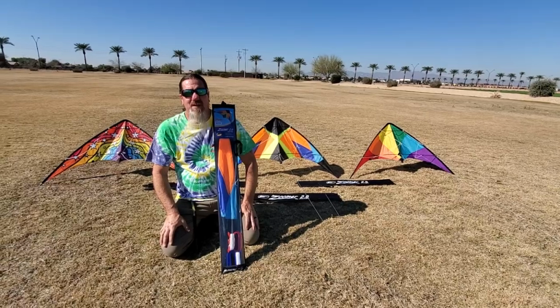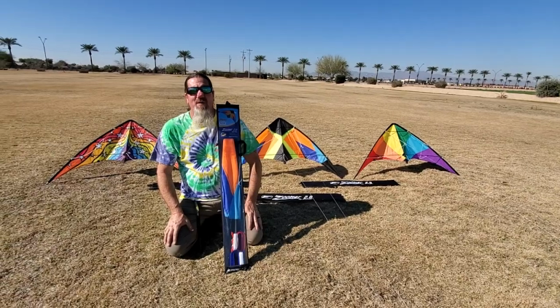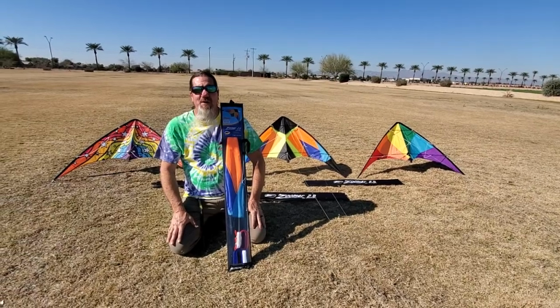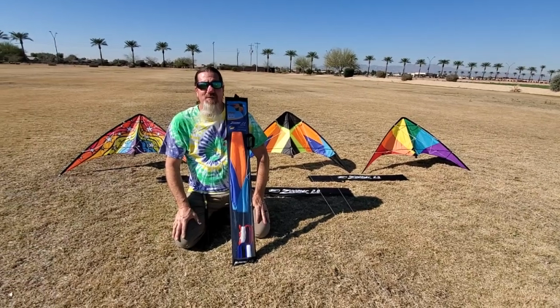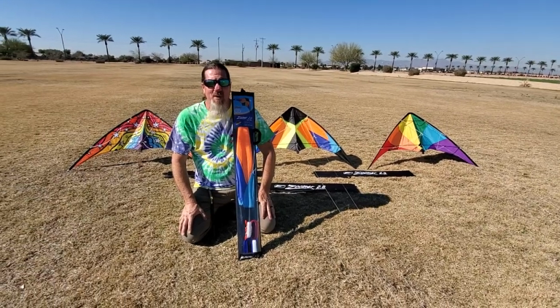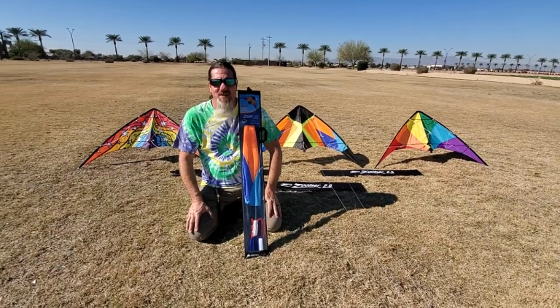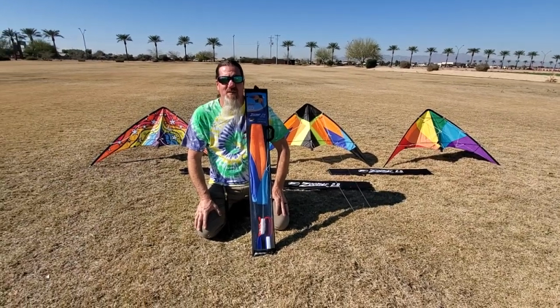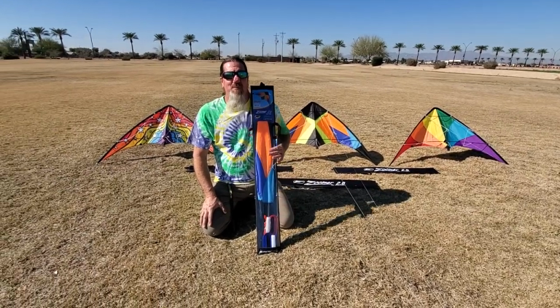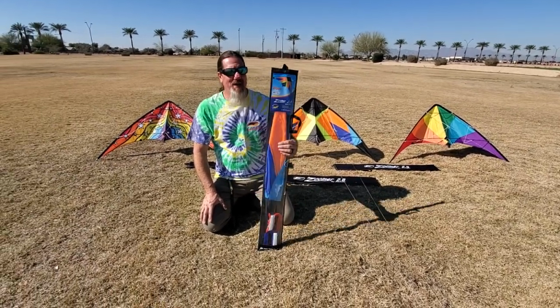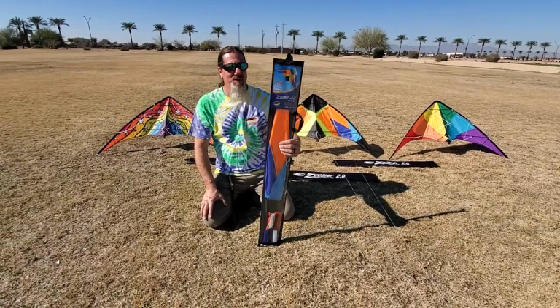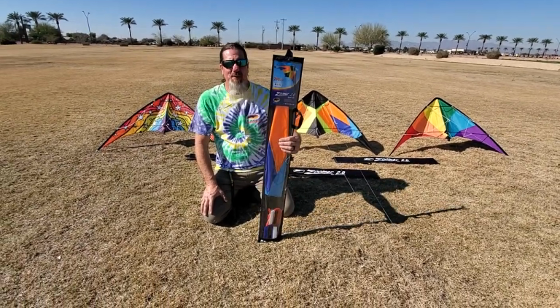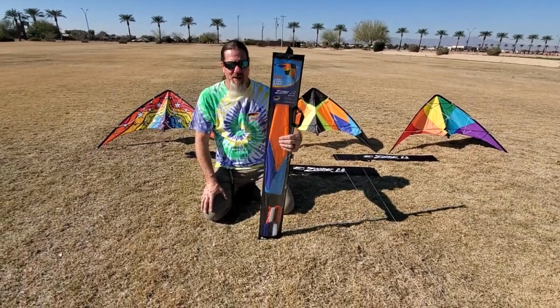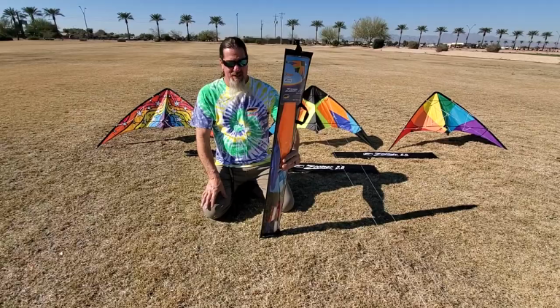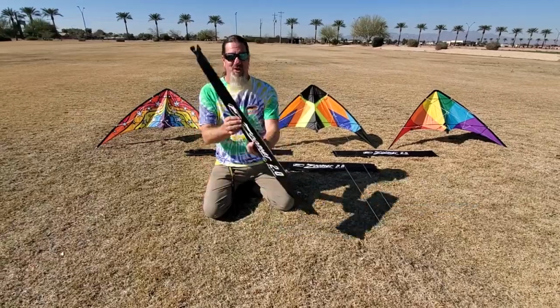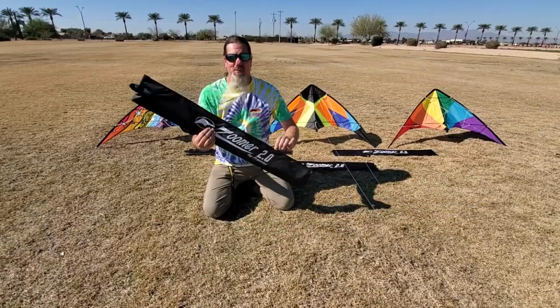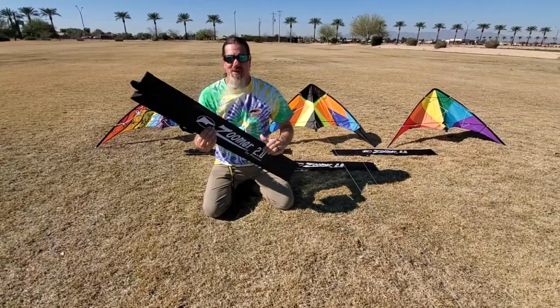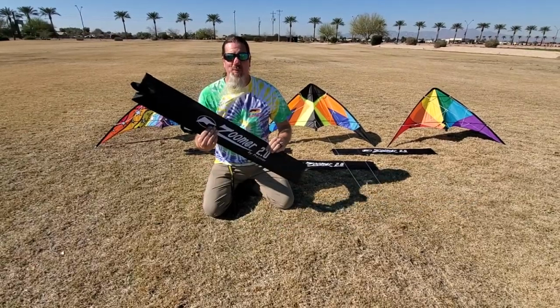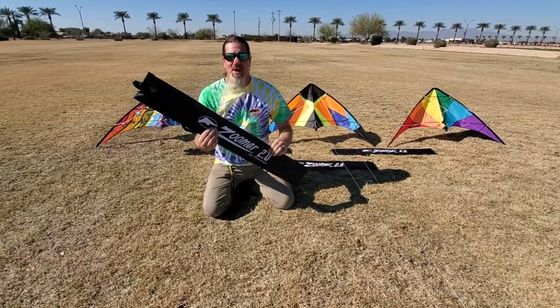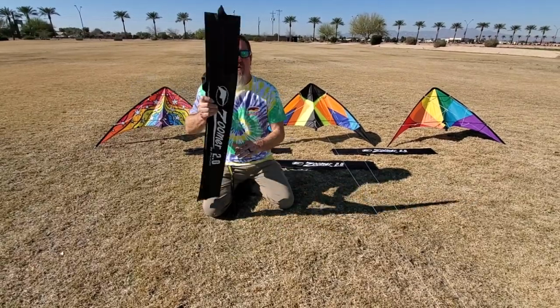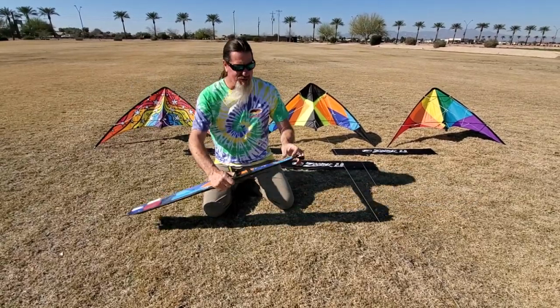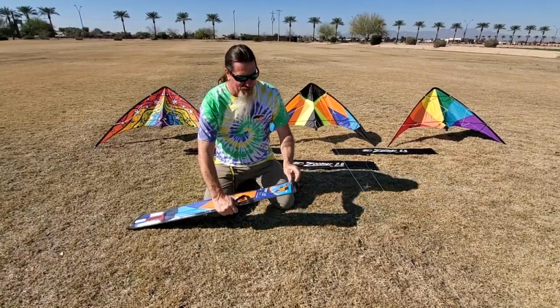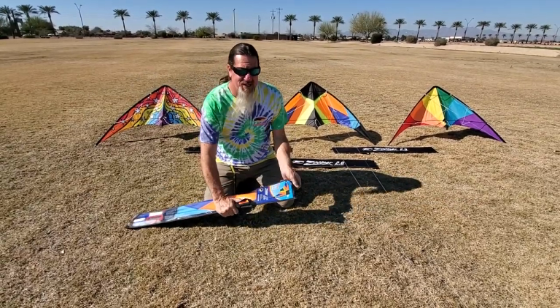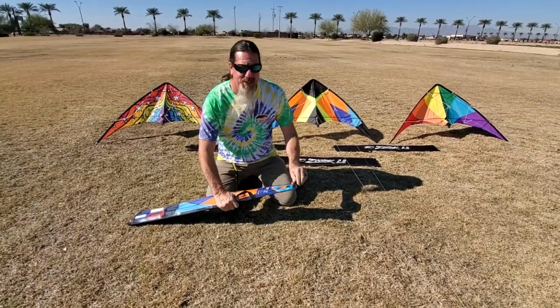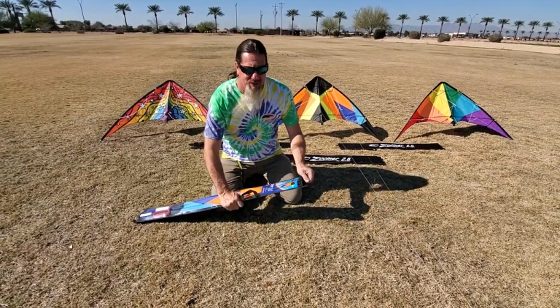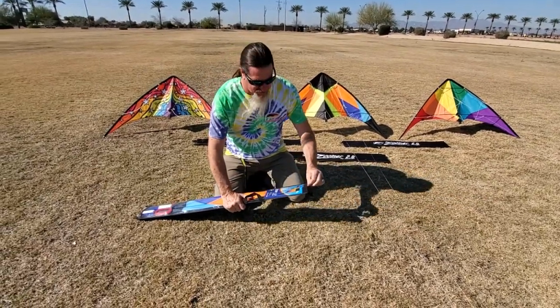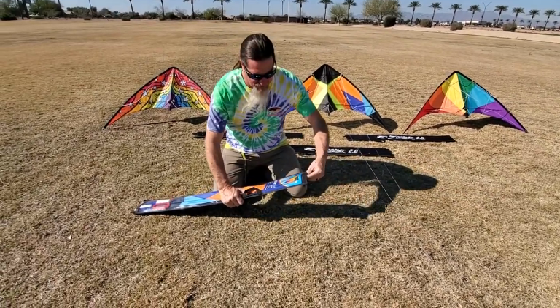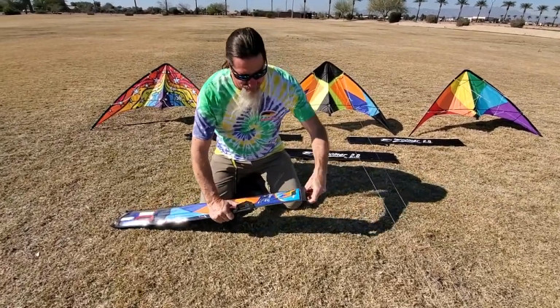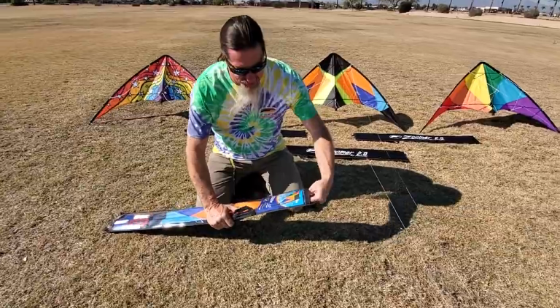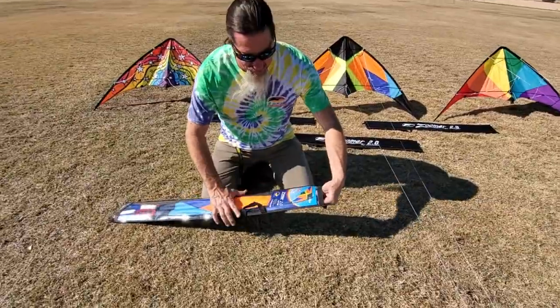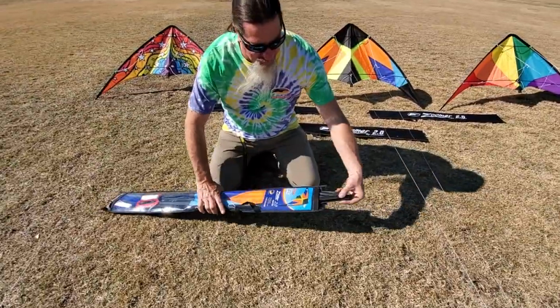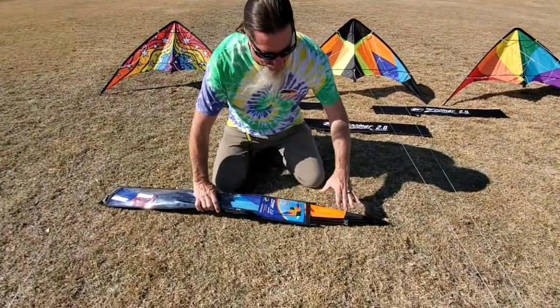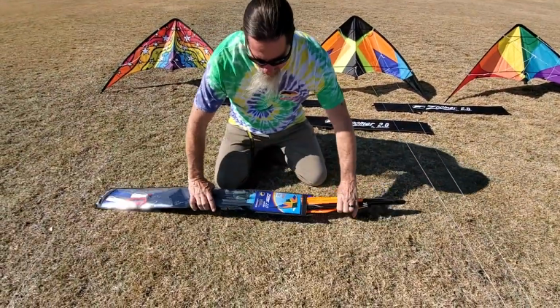Hey folks, Curt and Kendra with My Wind Stuff. Brand new from Premier is the Zoomer 2.0. This is going to be a quick assembly instruction on the Zoomer 2.0 Tropic.